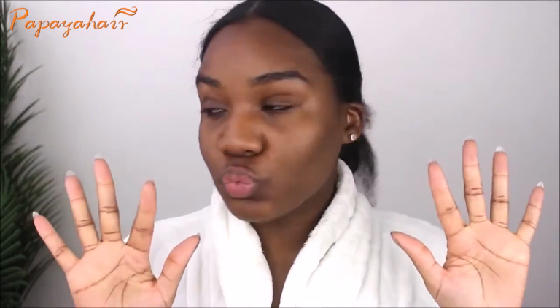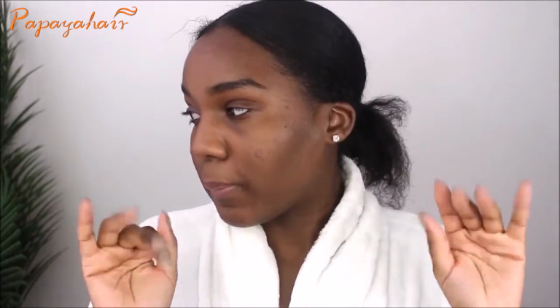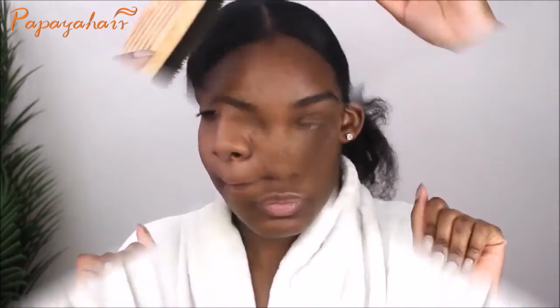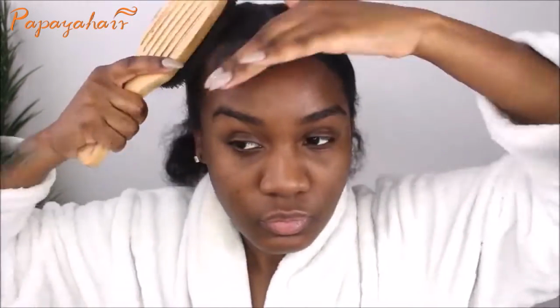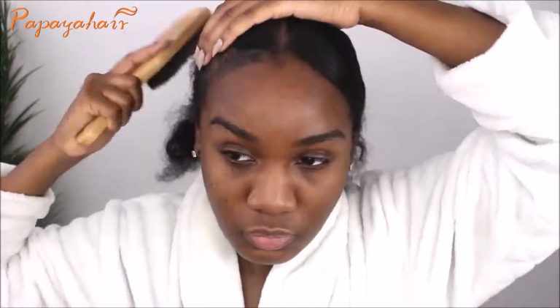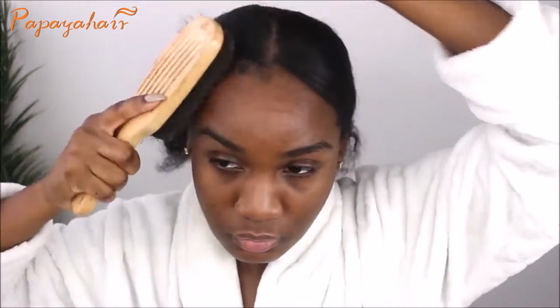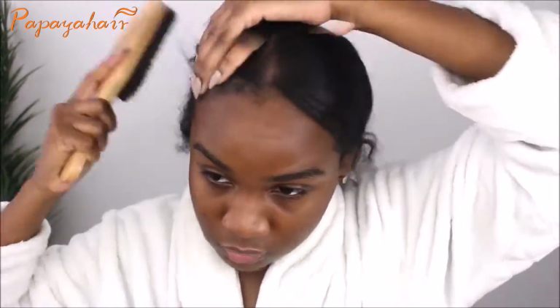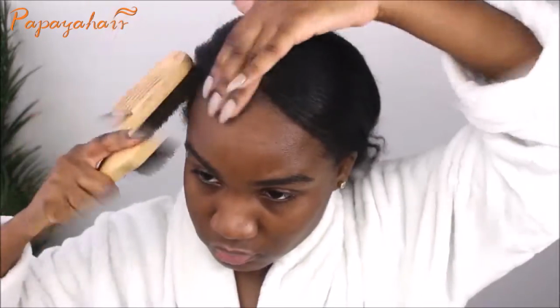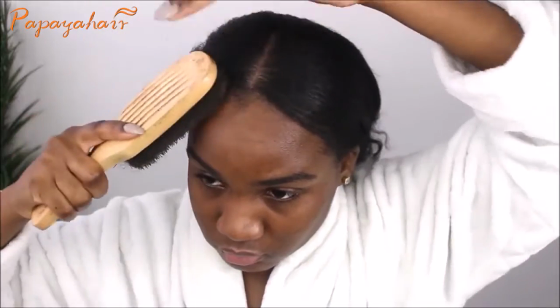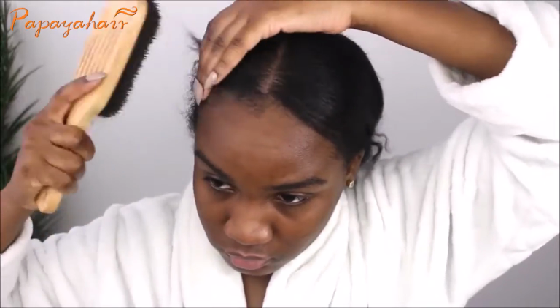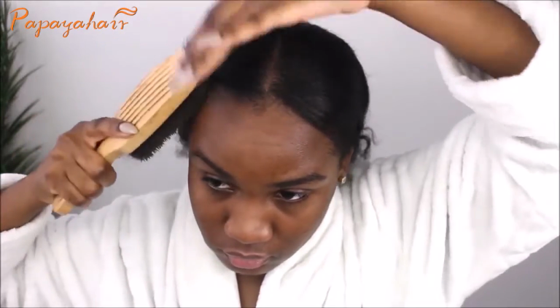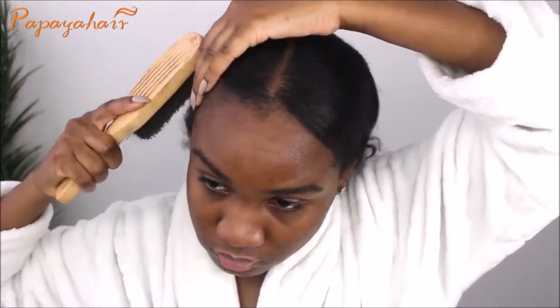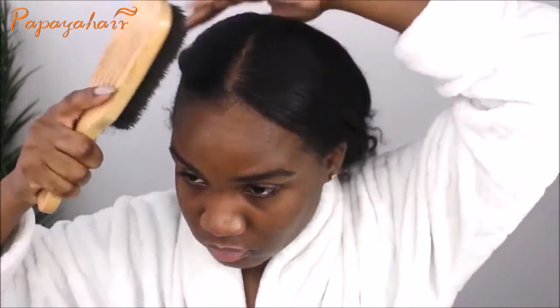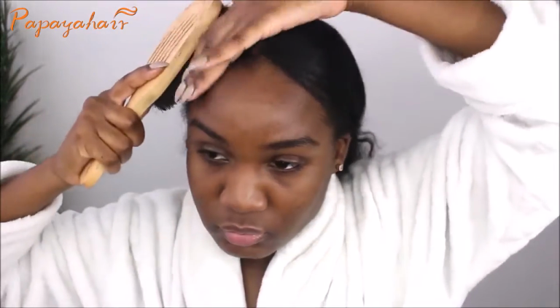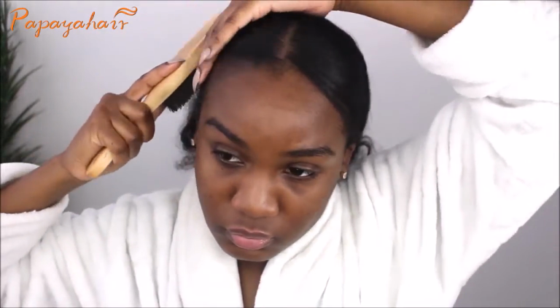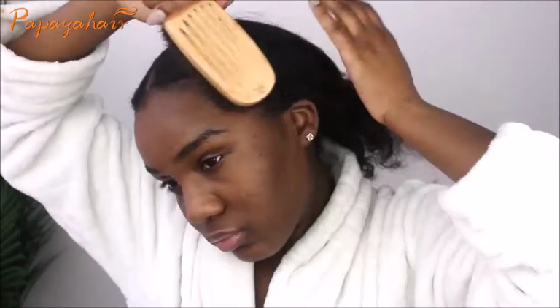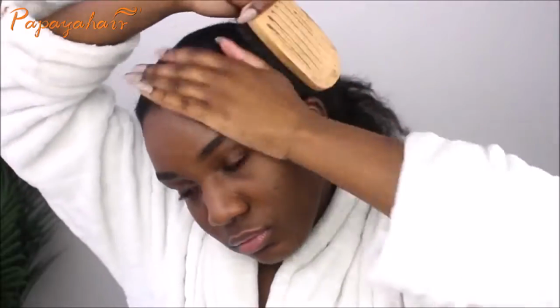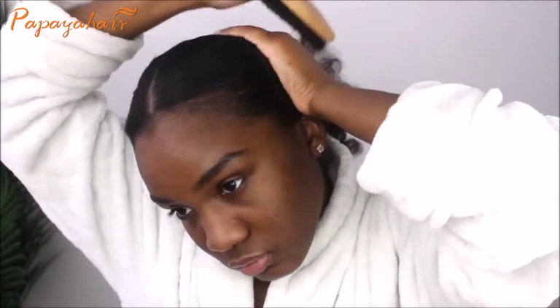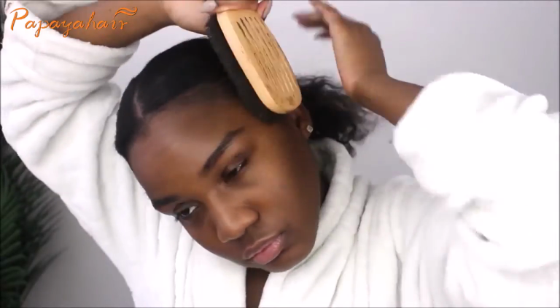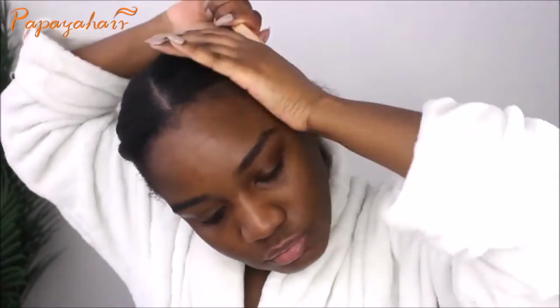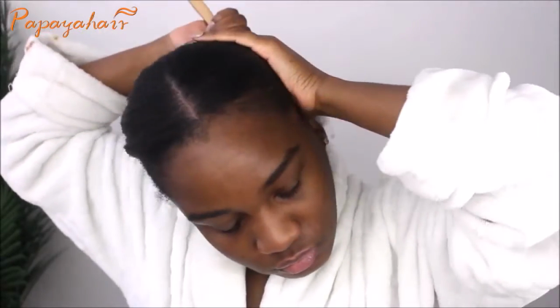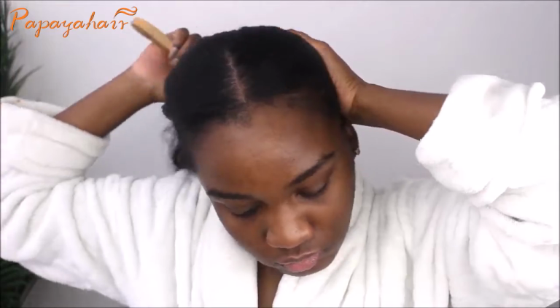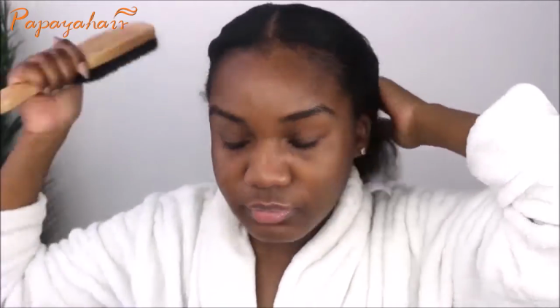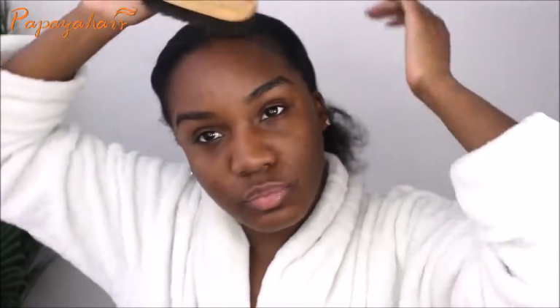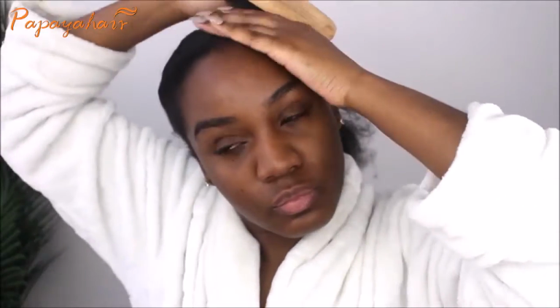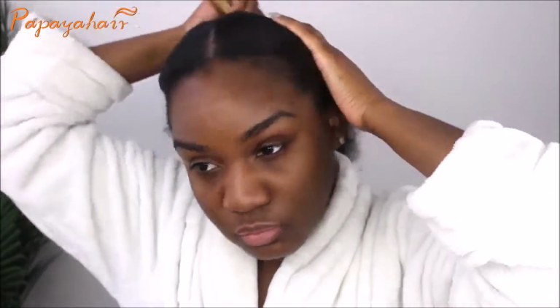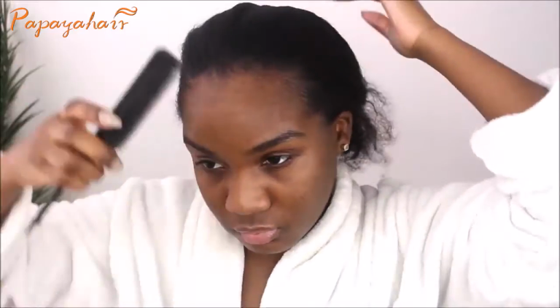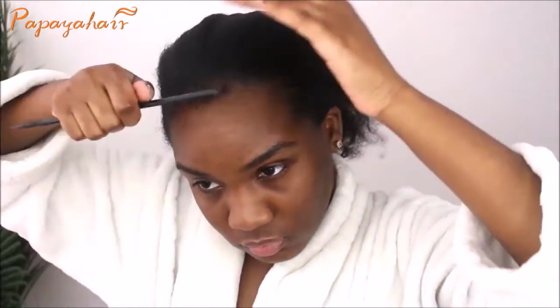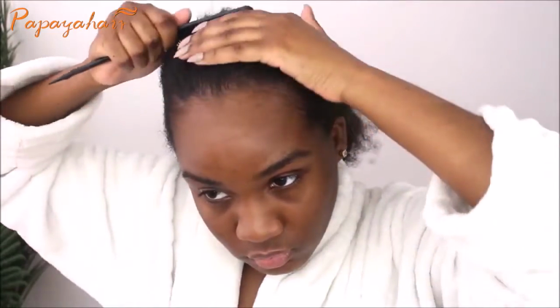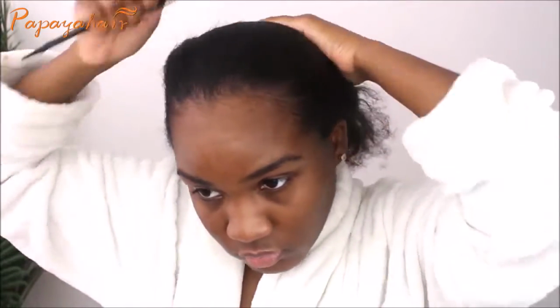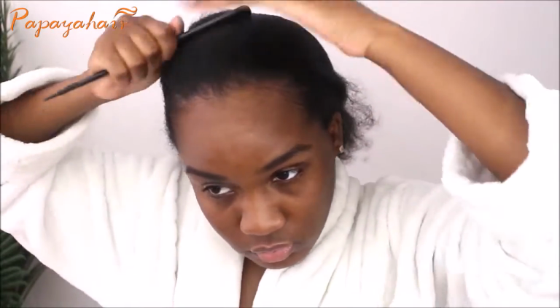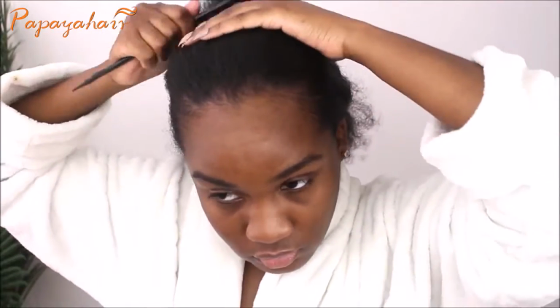I want to do a Valentine's Day look and kind of switch up my hair as well. I was sent this wig by Papaya Hair, which you guys are going to see soon.